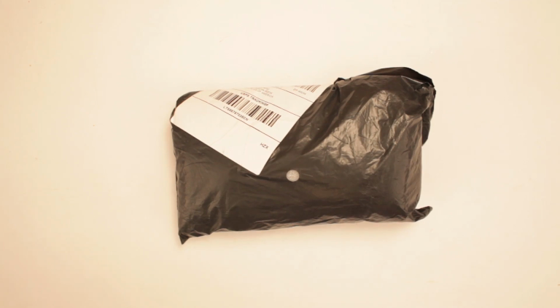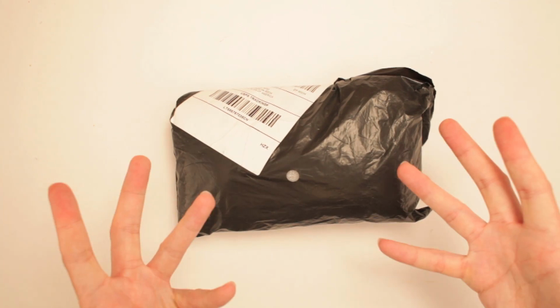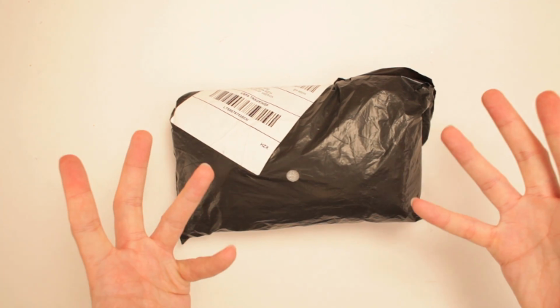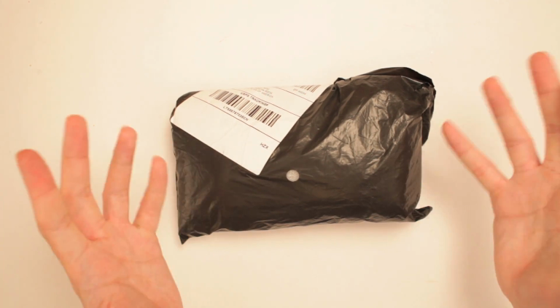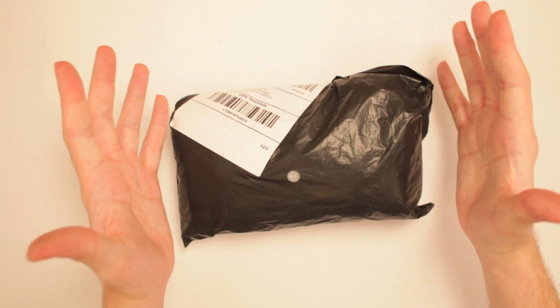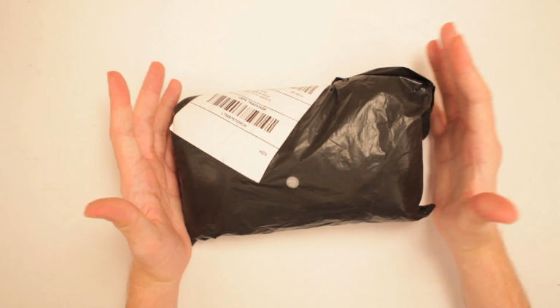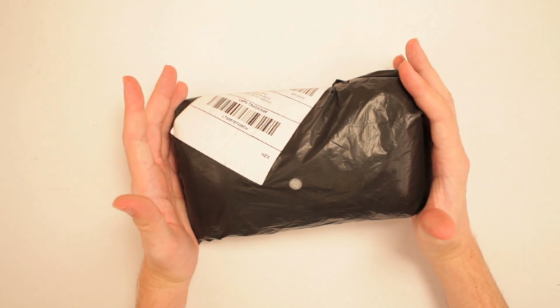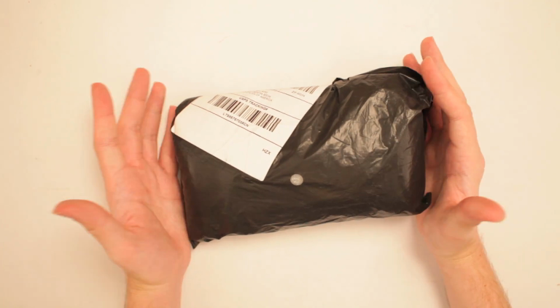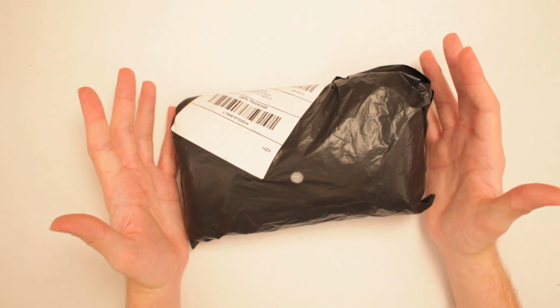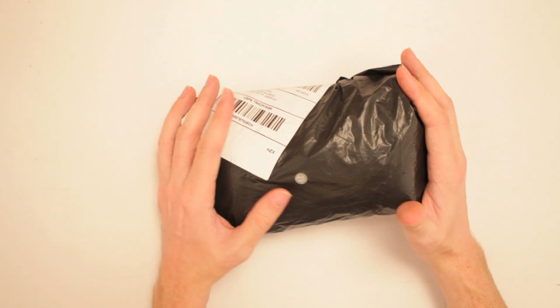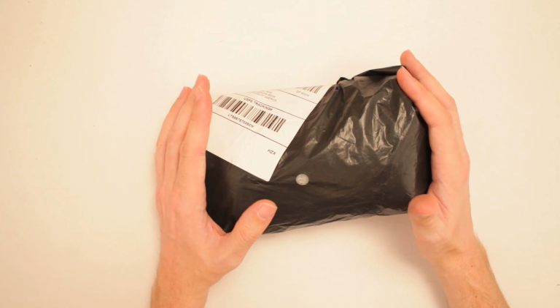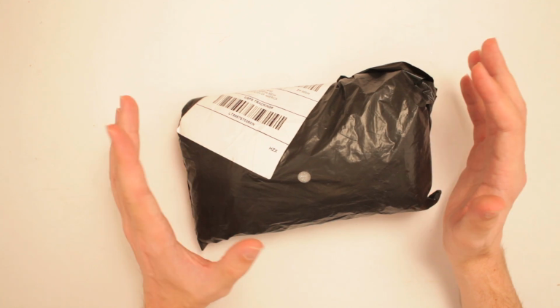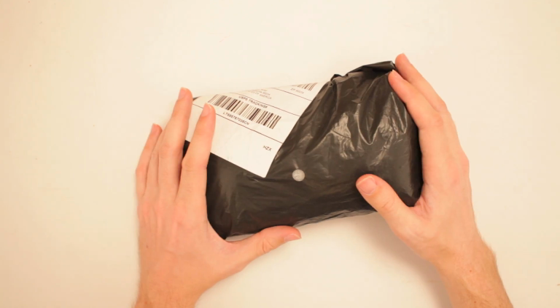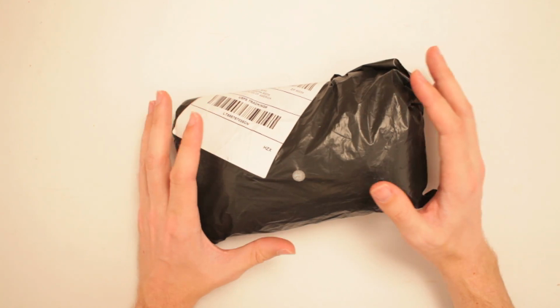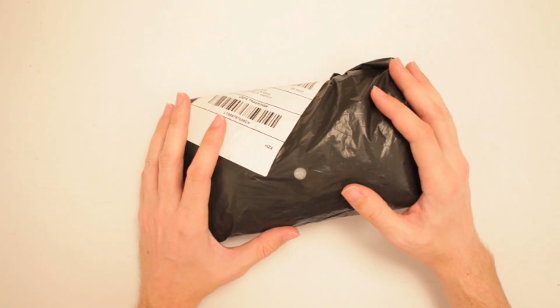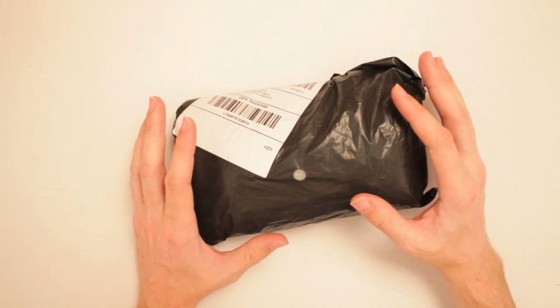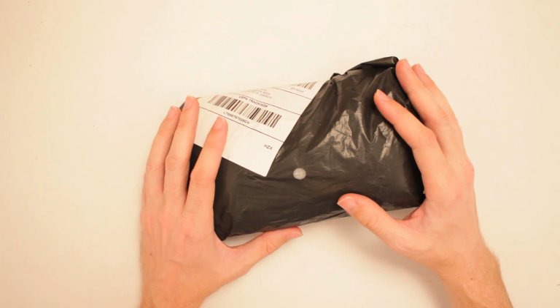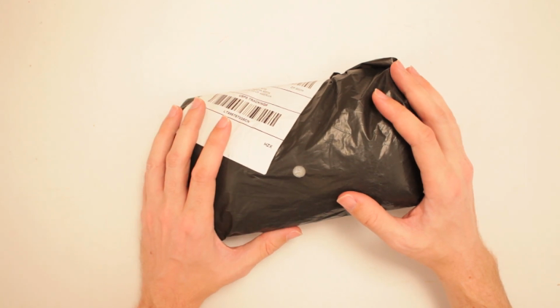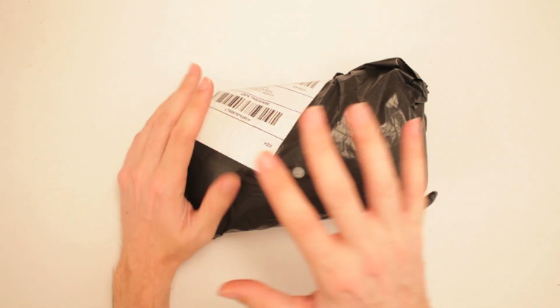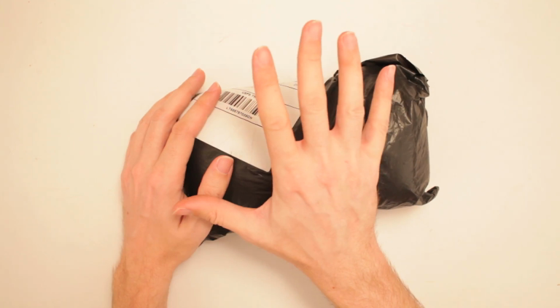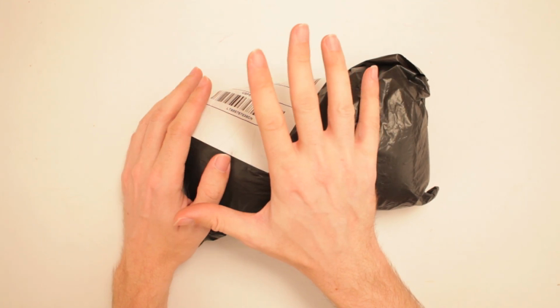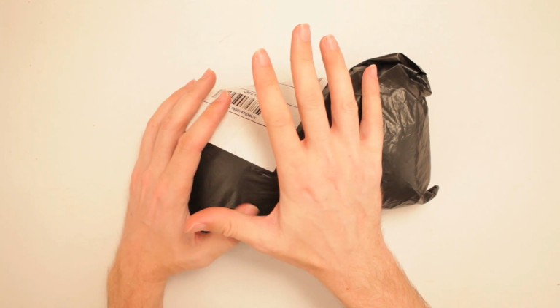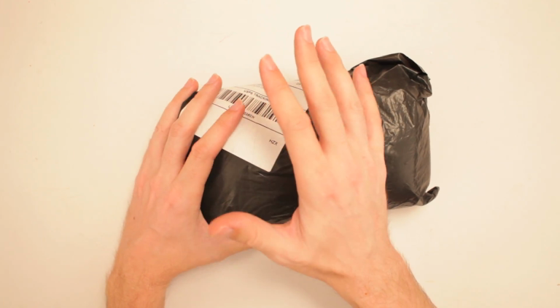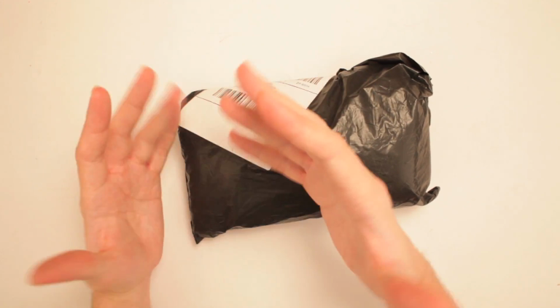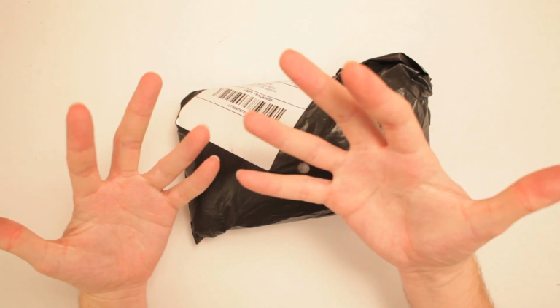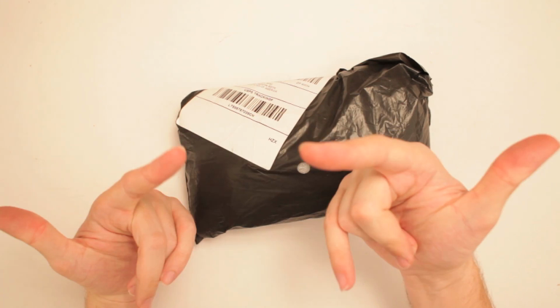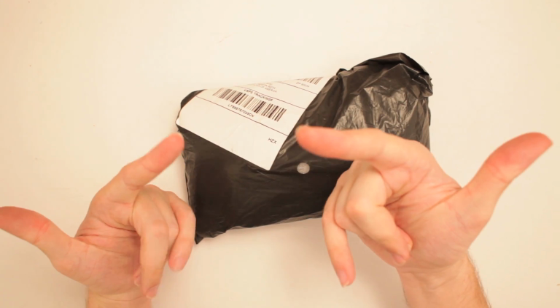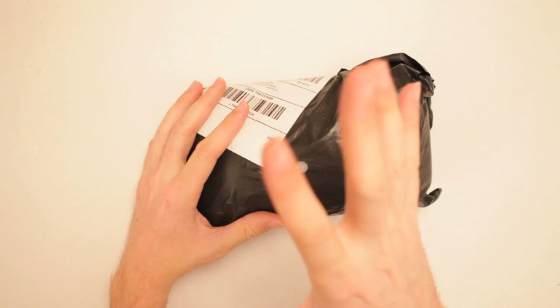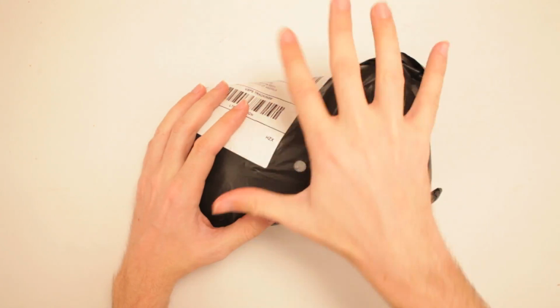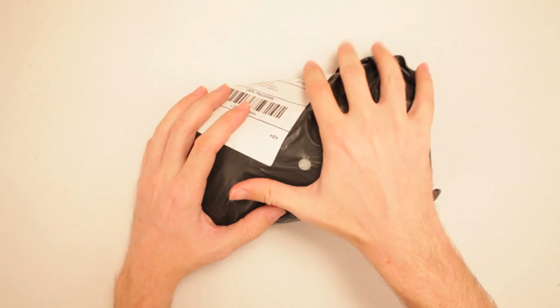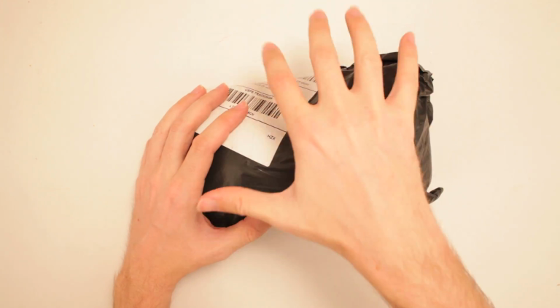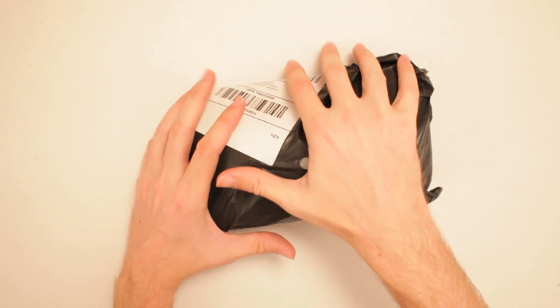This is the DIY 5DOF Robot Metal Manipulator Arm. Don't worry, it's powered down right now and it can't manipulate what I'm manipulating, so I've got the power.